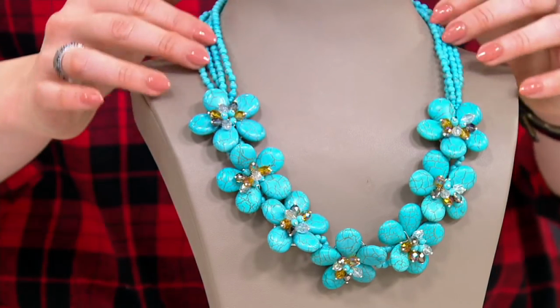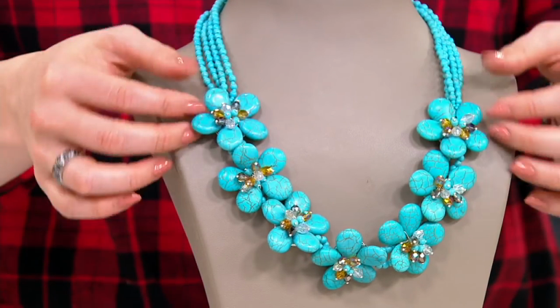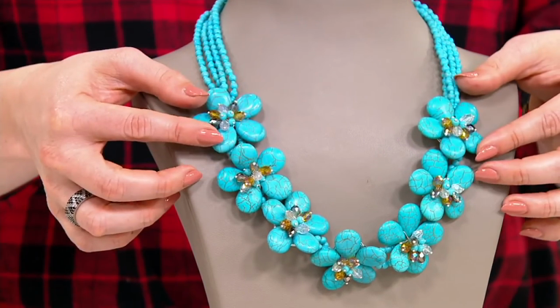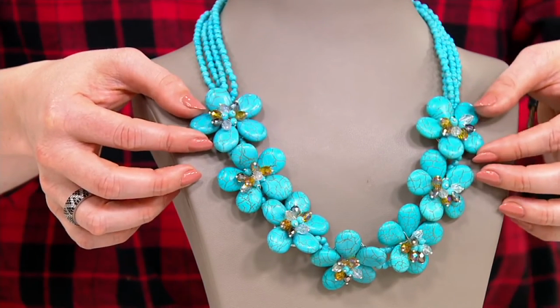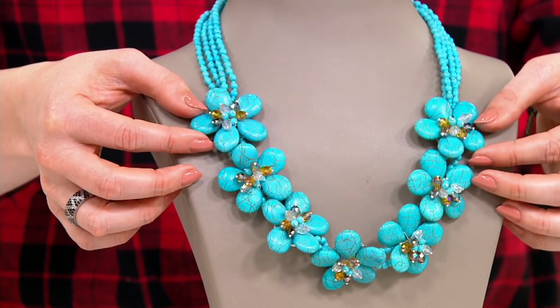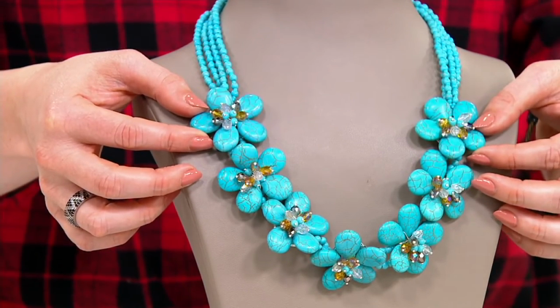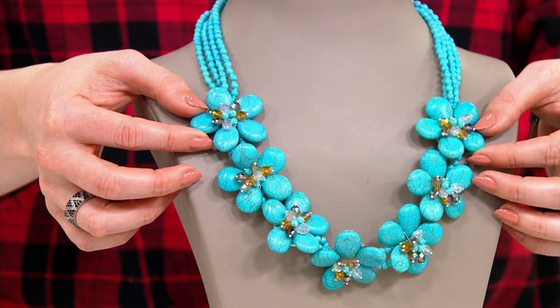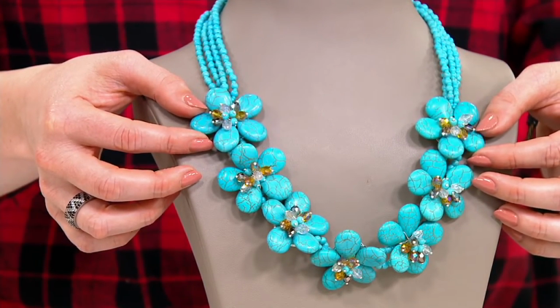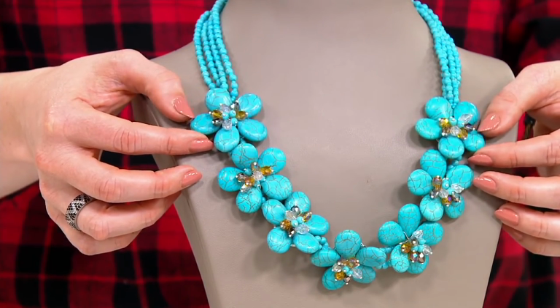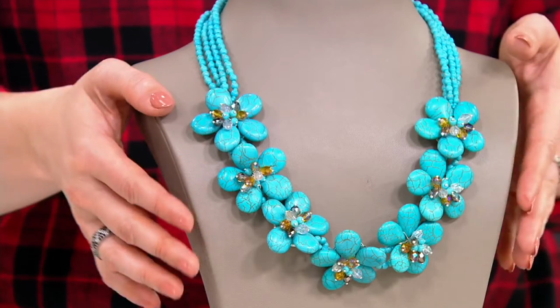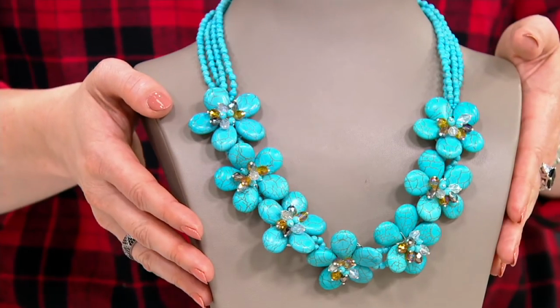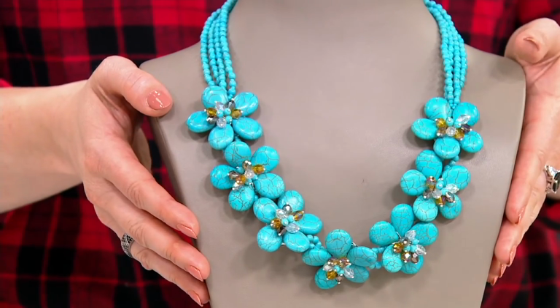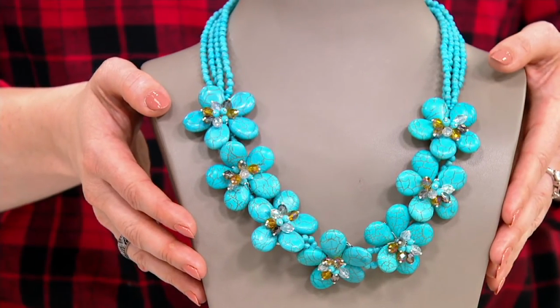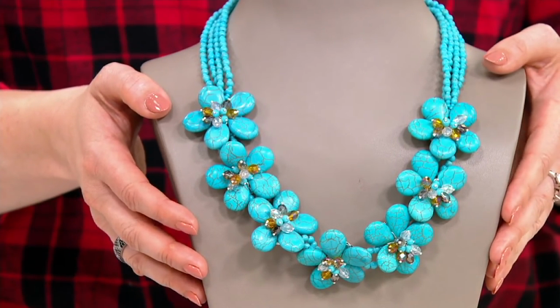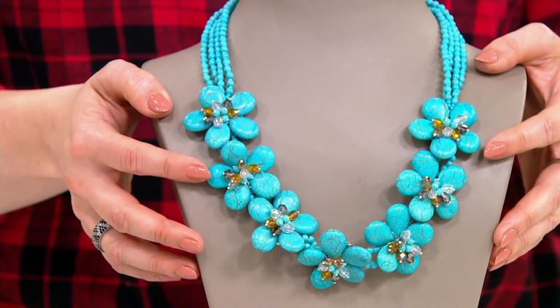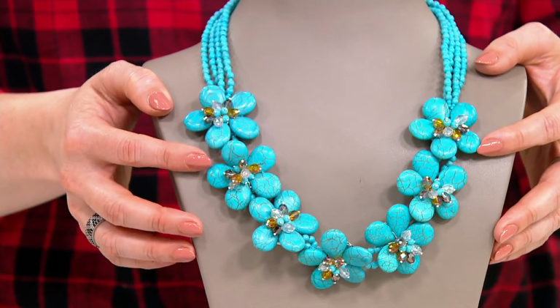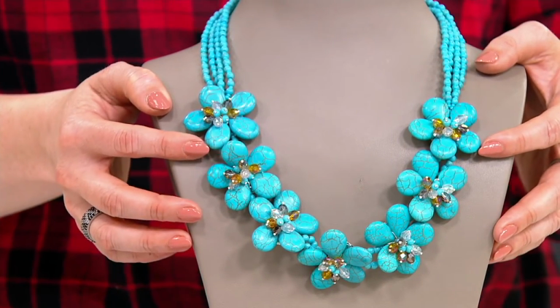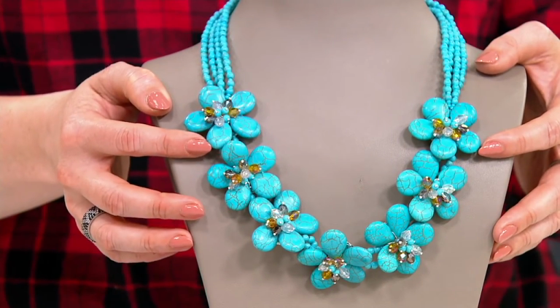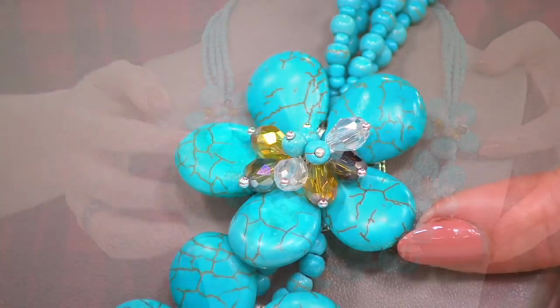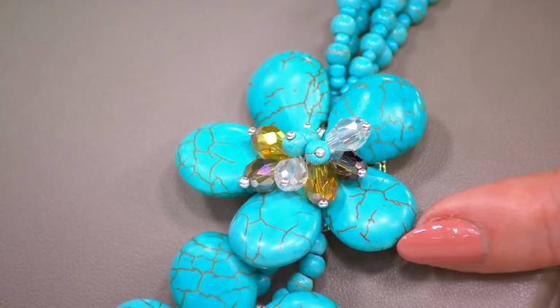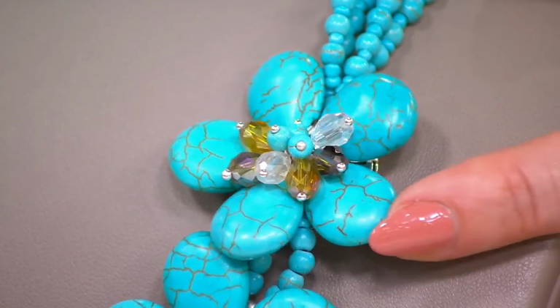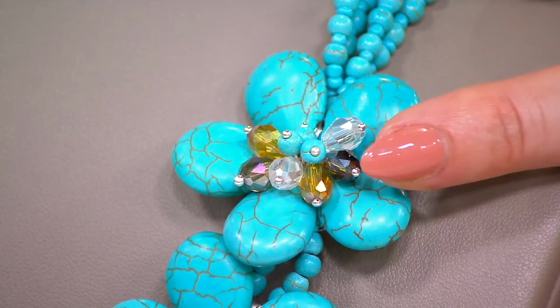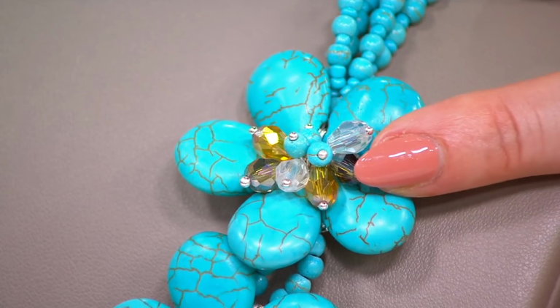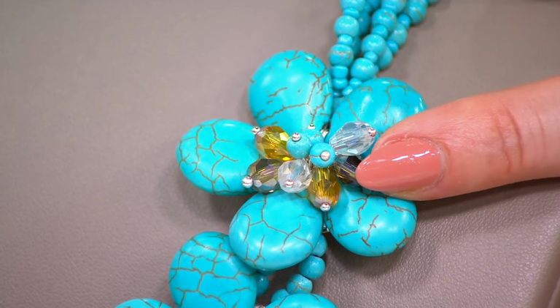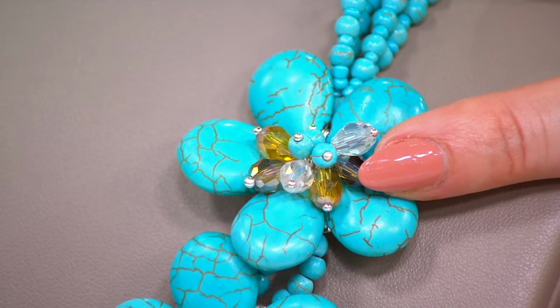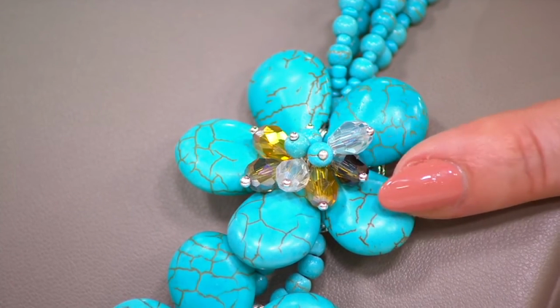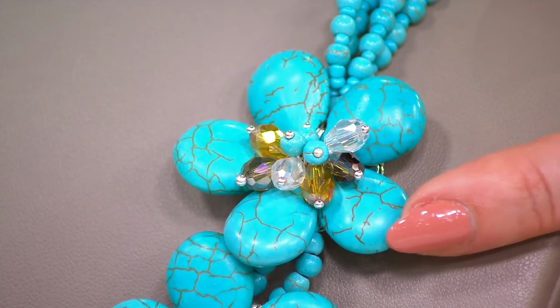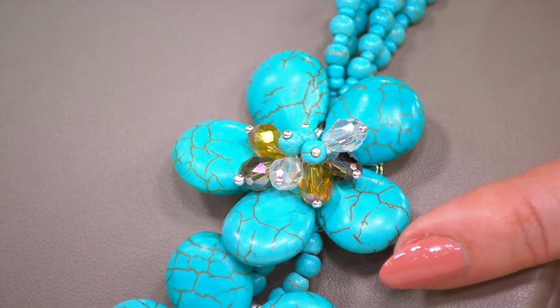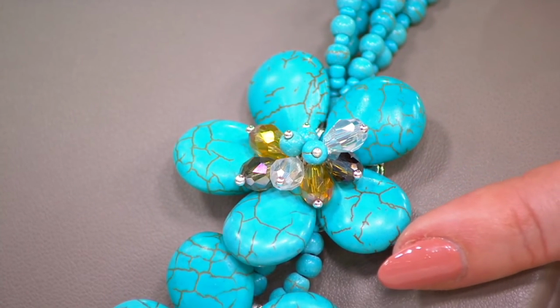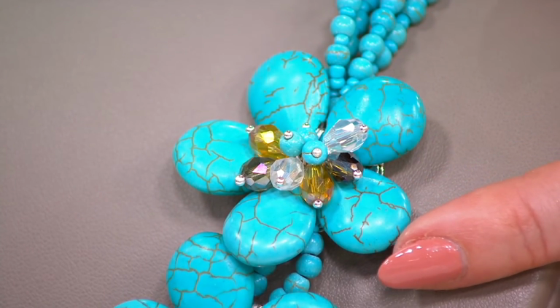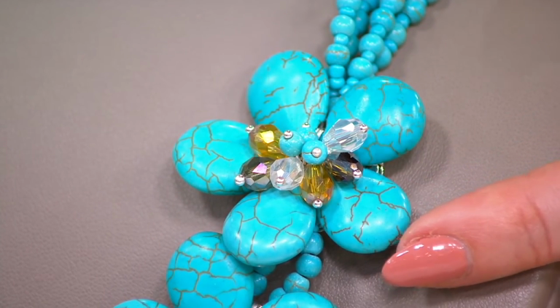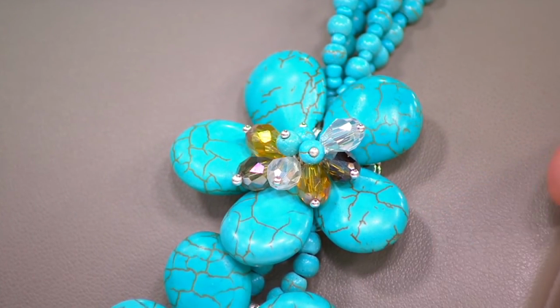So I decided to do, for that gal who maybe wants a little bit more of a subtle statement, in this beautiful look of semi-precious, we did this cluster of seven flowers with that same sort of burst of crystals in the center.